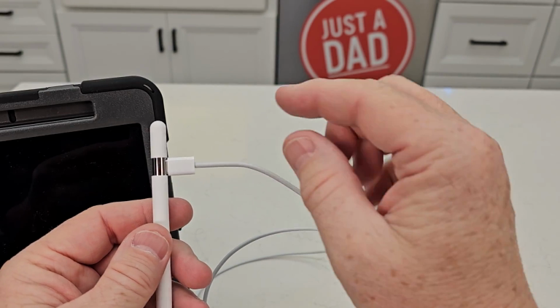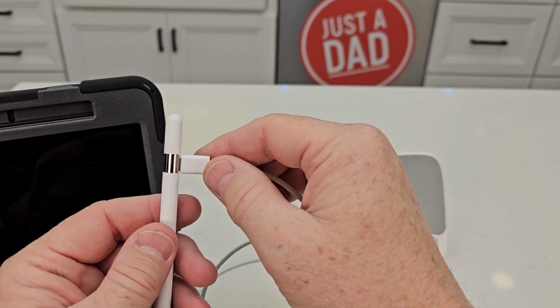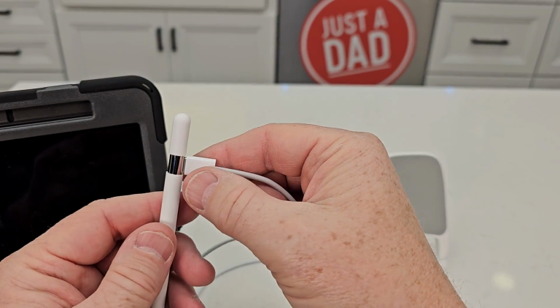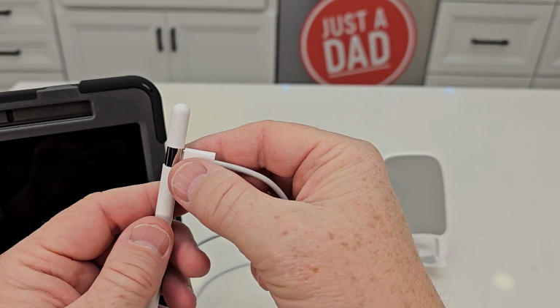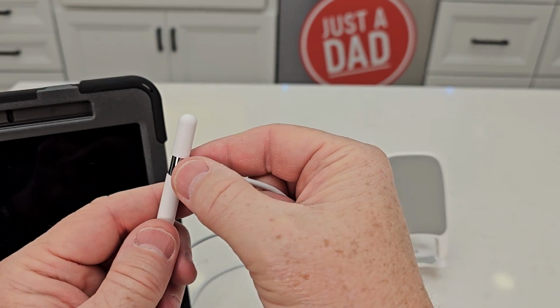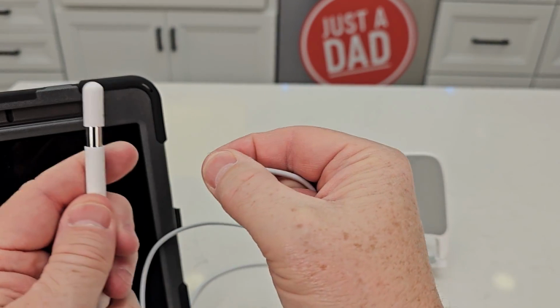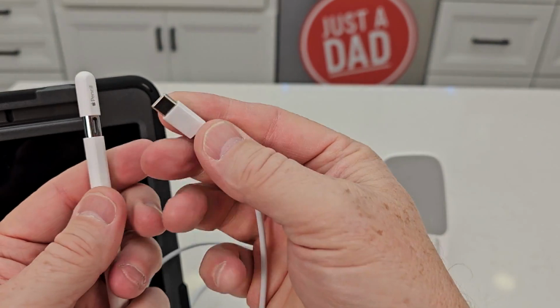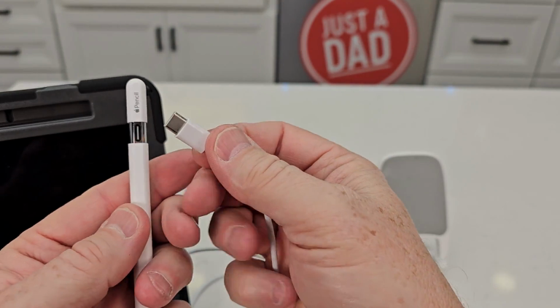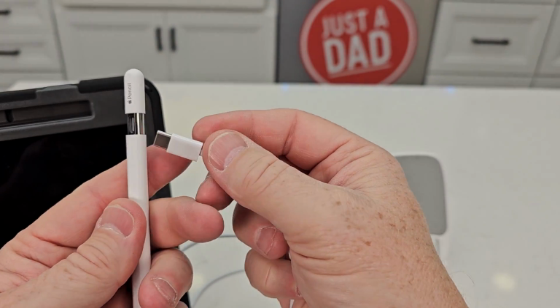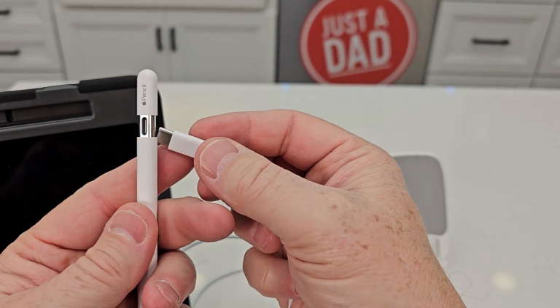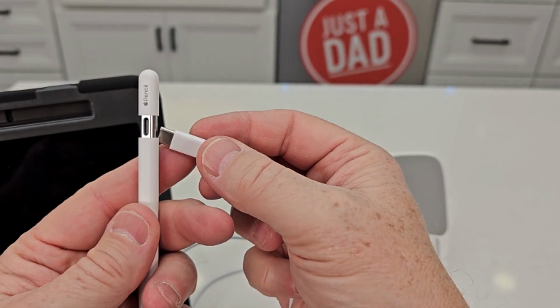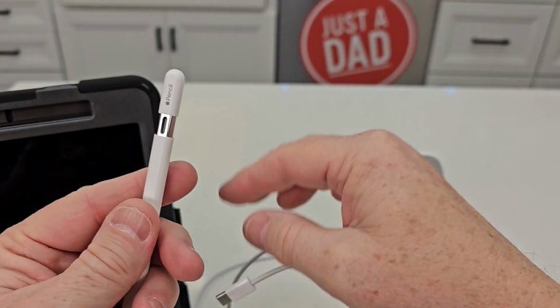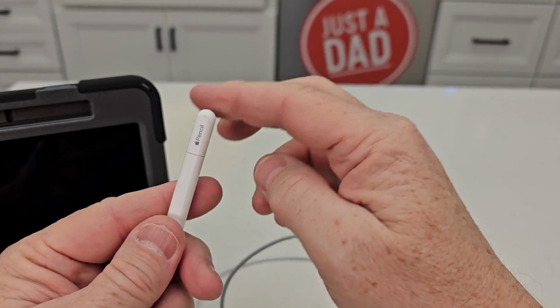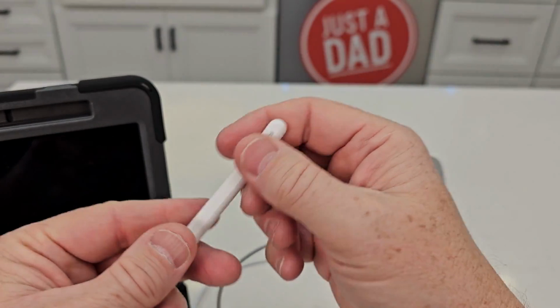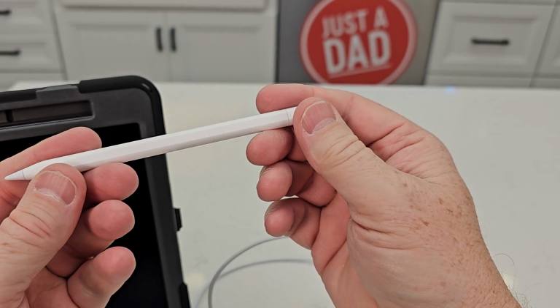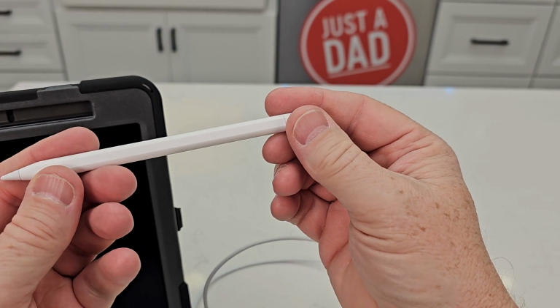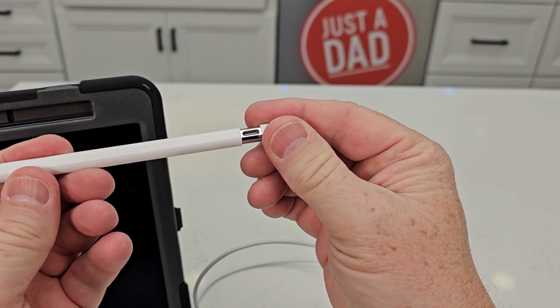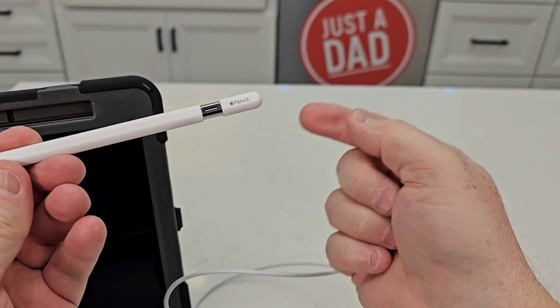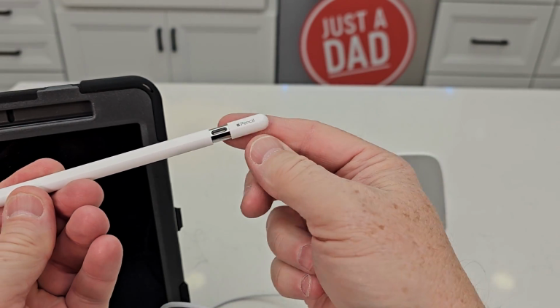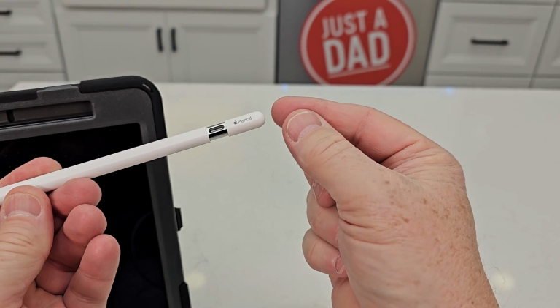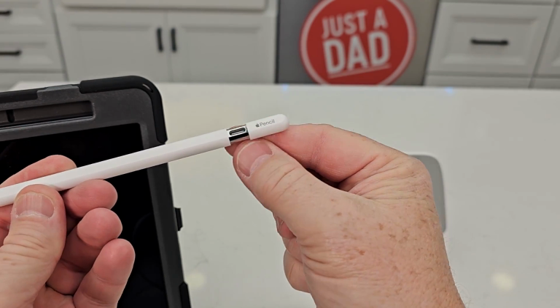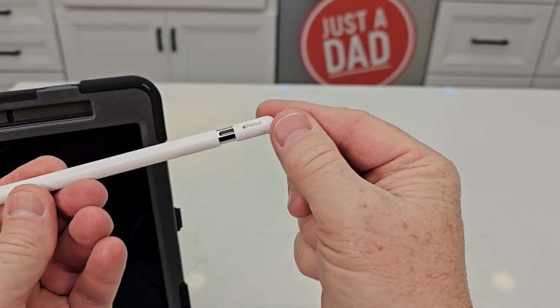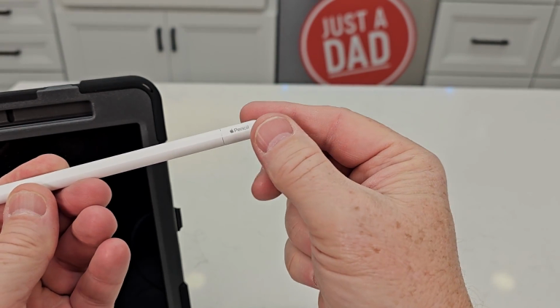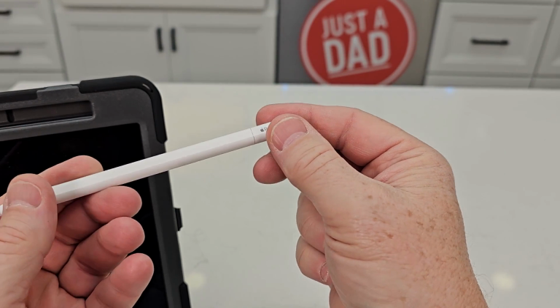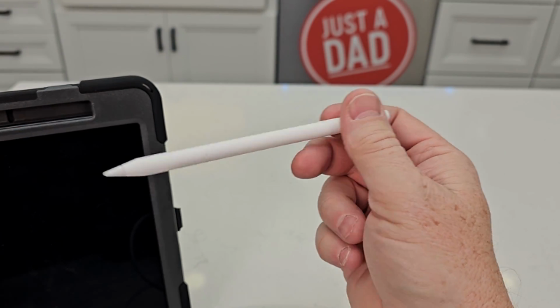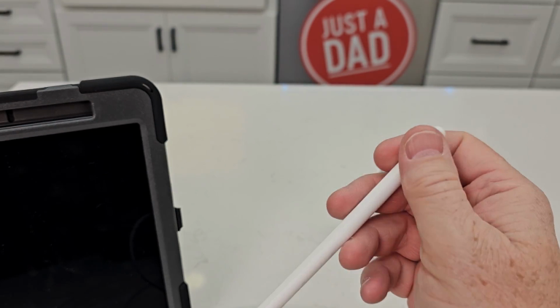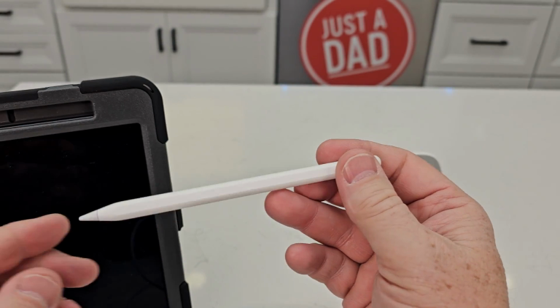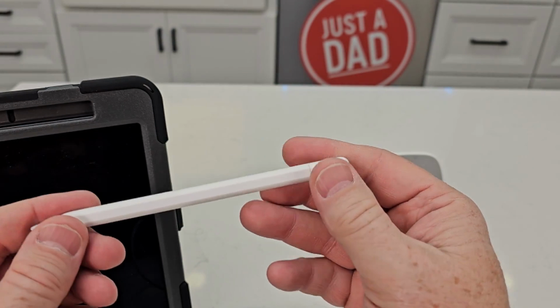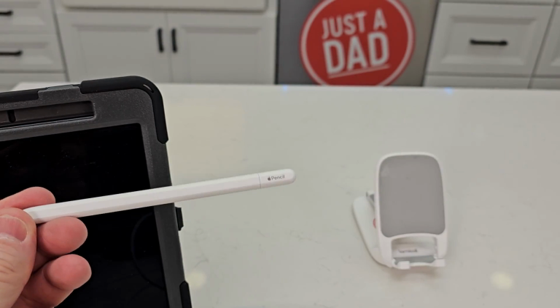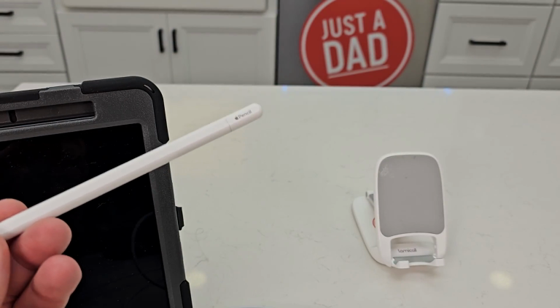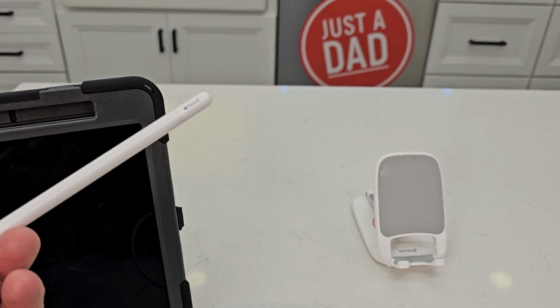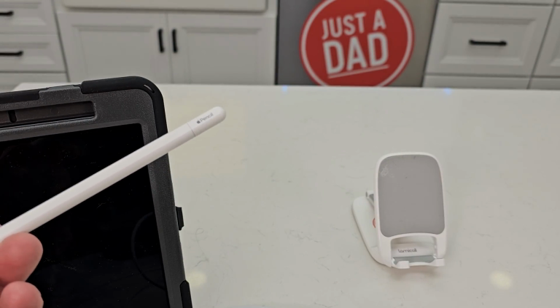Under Bluetooth settings I can see that the Apple Pencil is connected. Once it runs down, this is how you charge the Apple Pencil. I really do like it — it just didn't connect the first time I tried. I hope my video helps. Thanks everyone for watching.